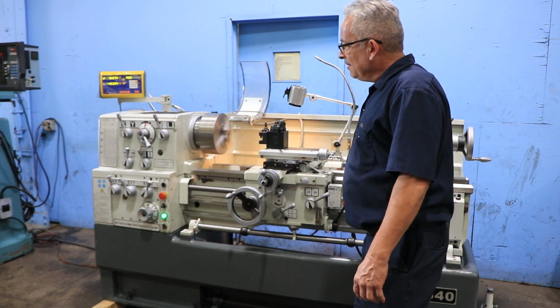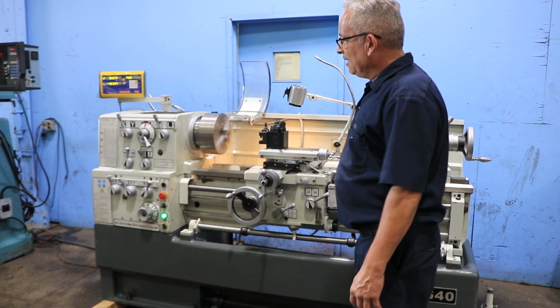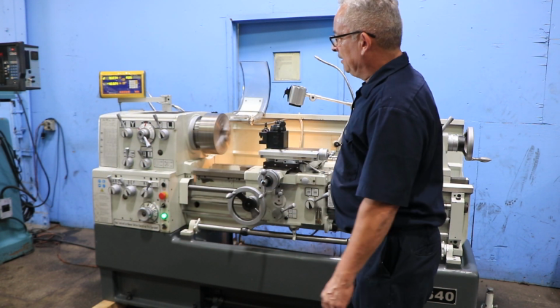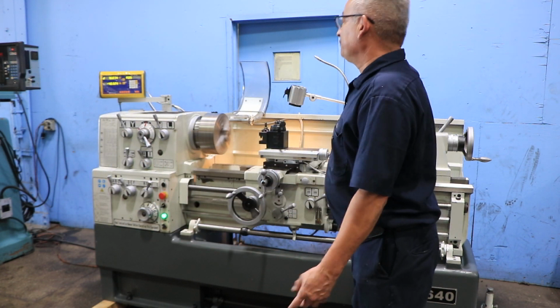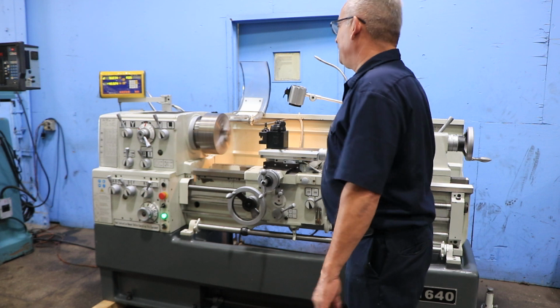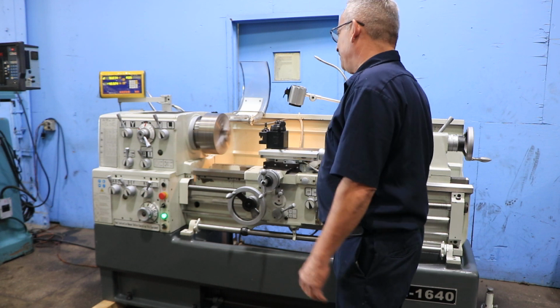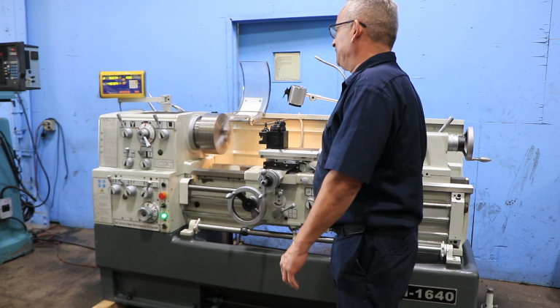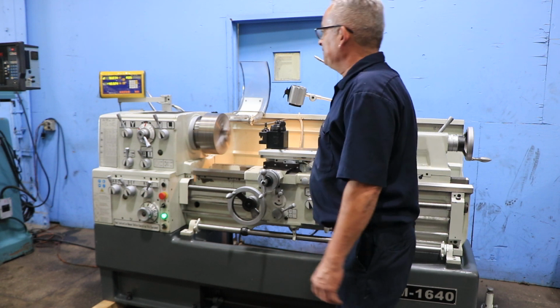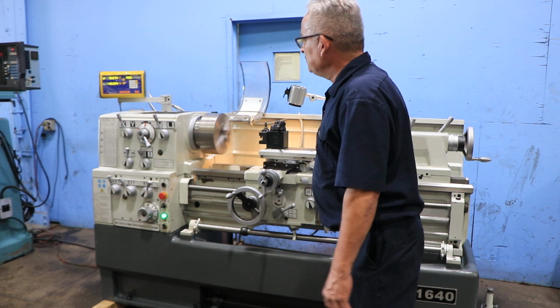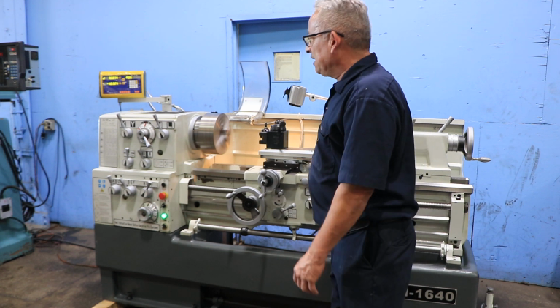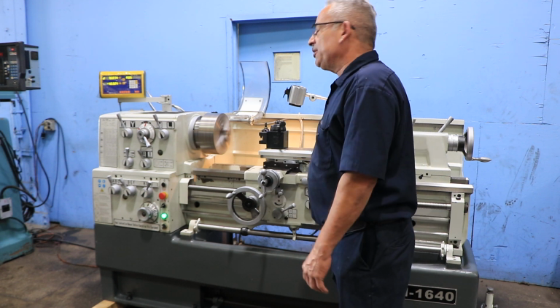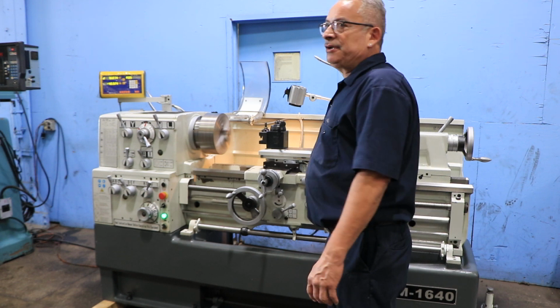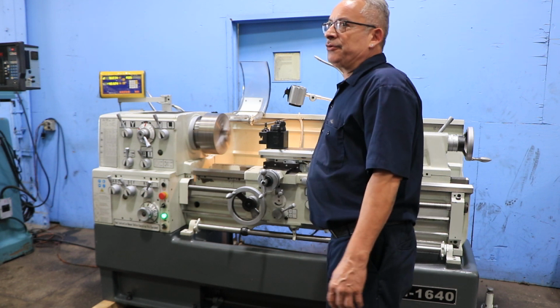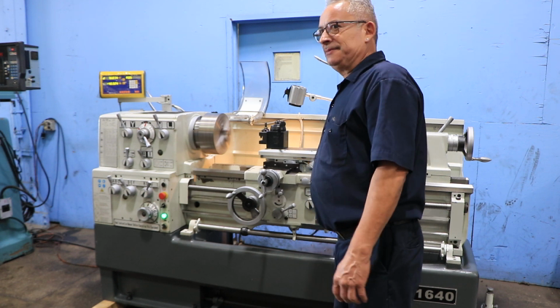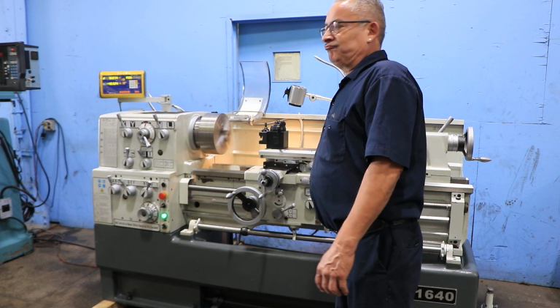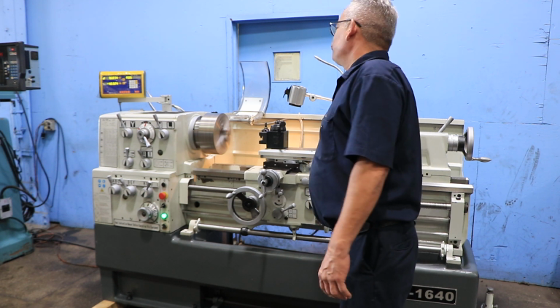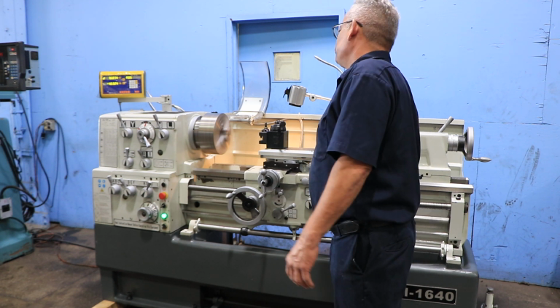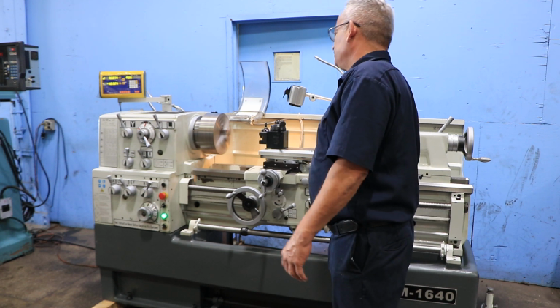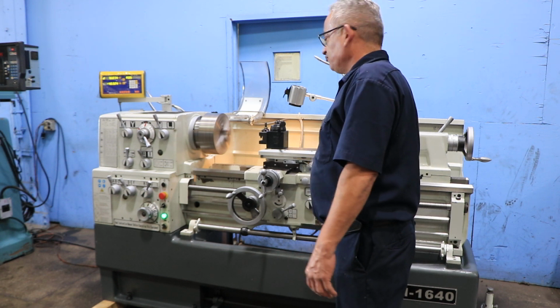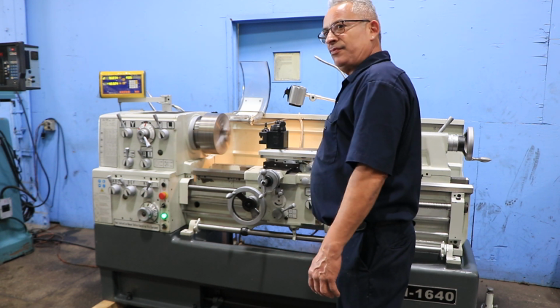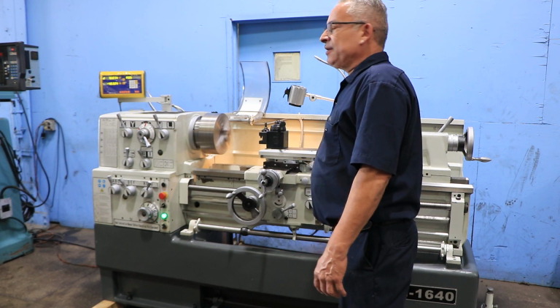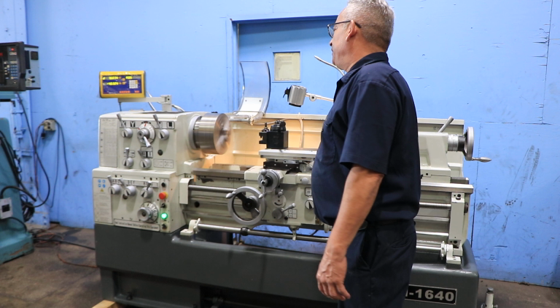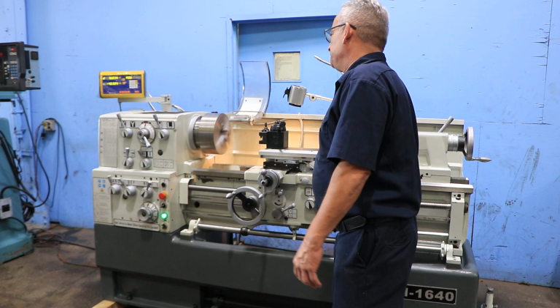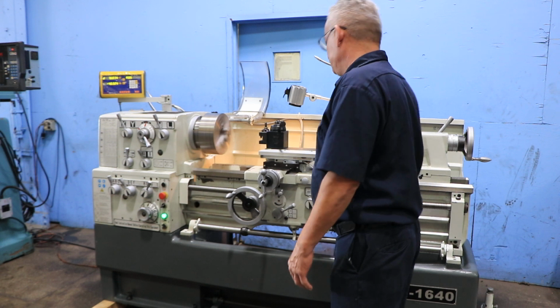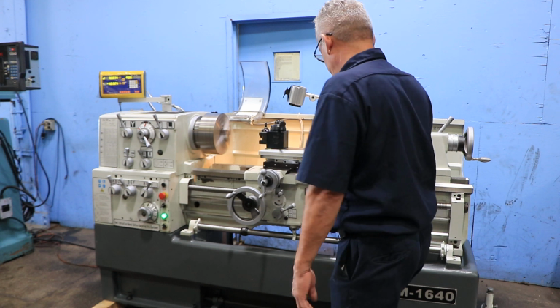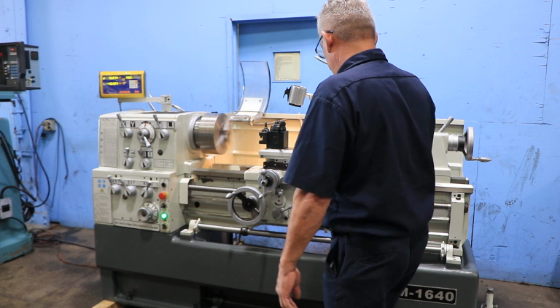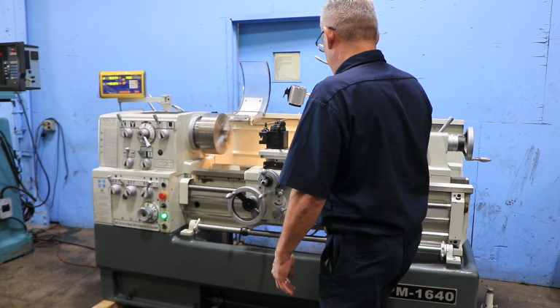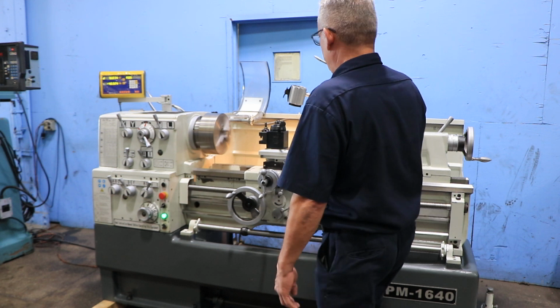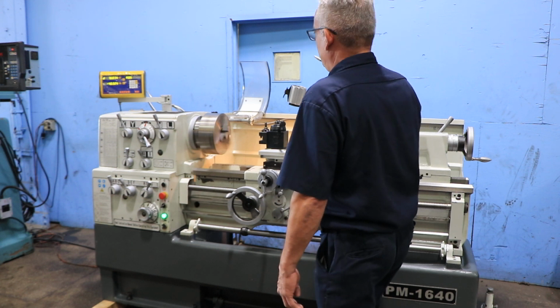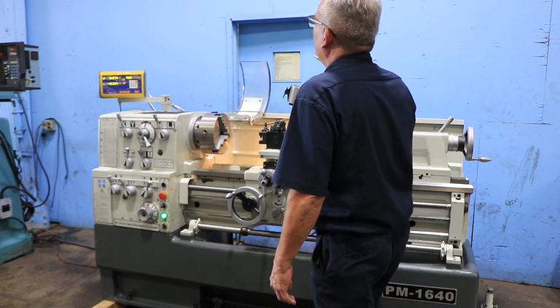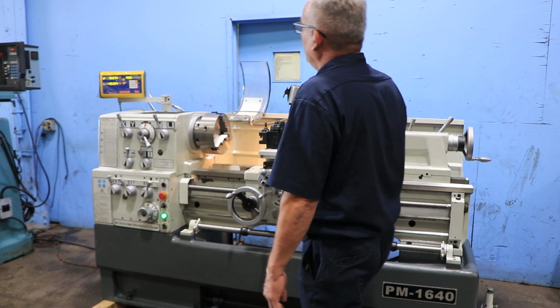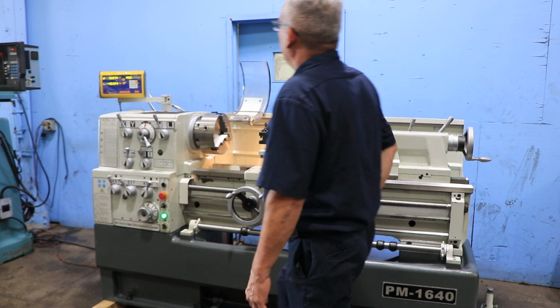Very fast speed — 1300 RPM, very quiet. Again, foot brake.